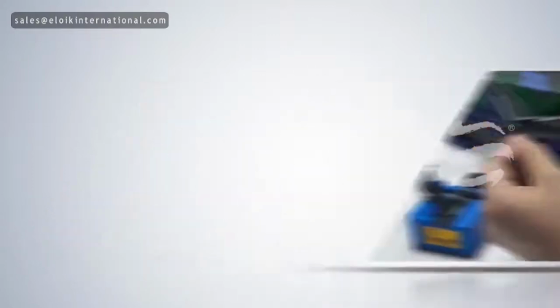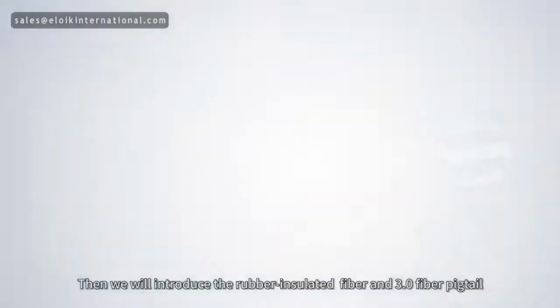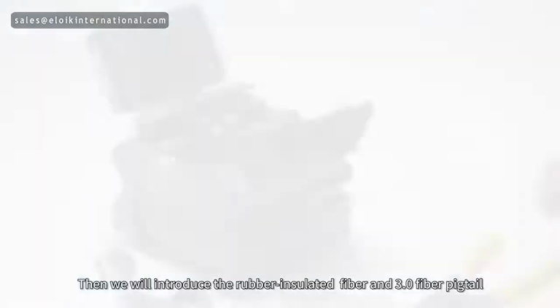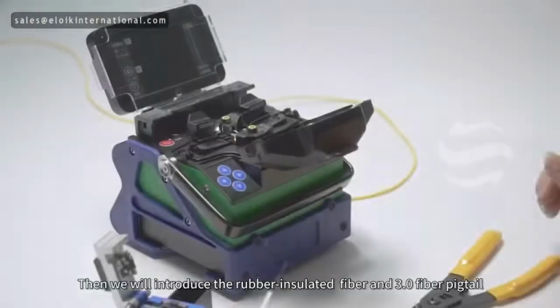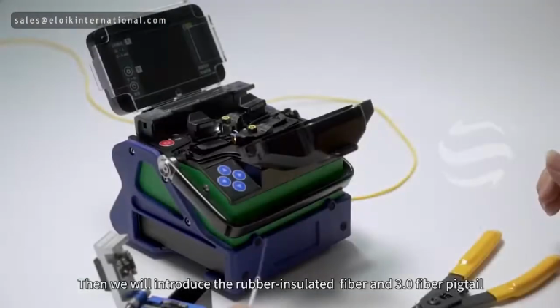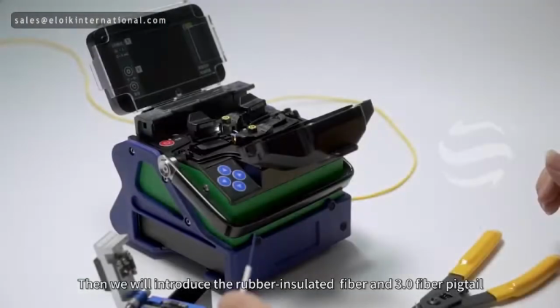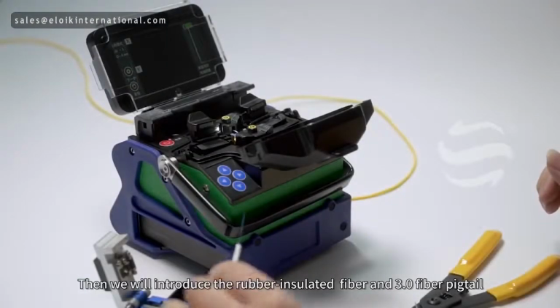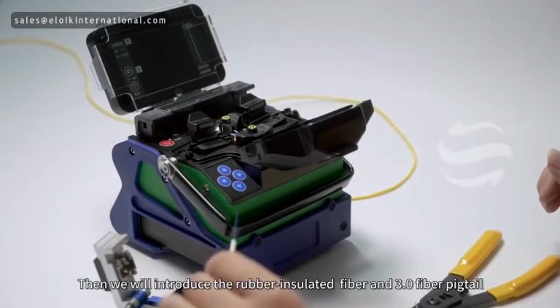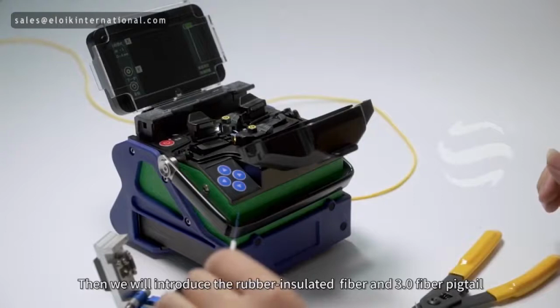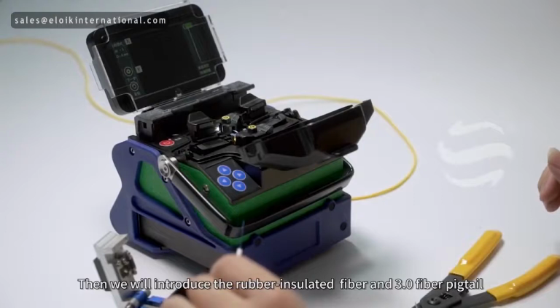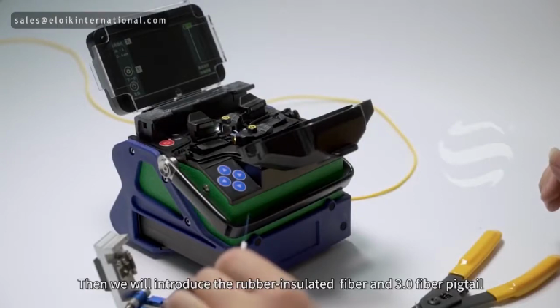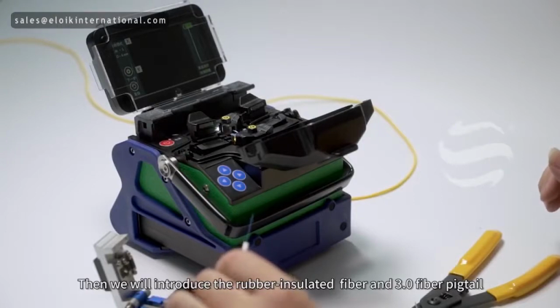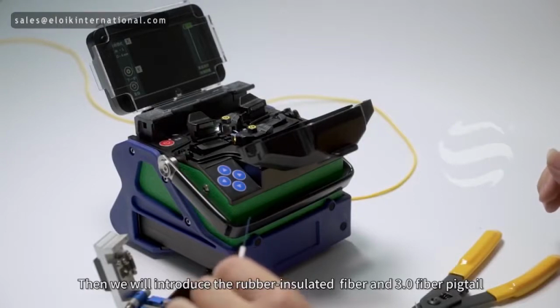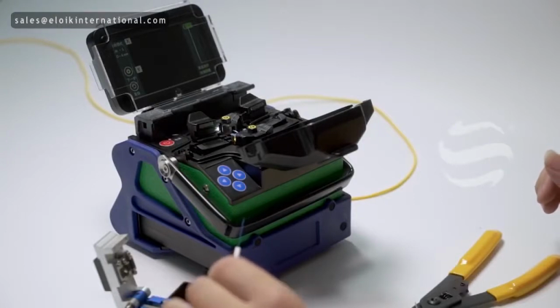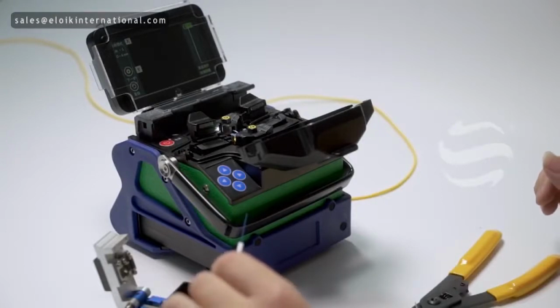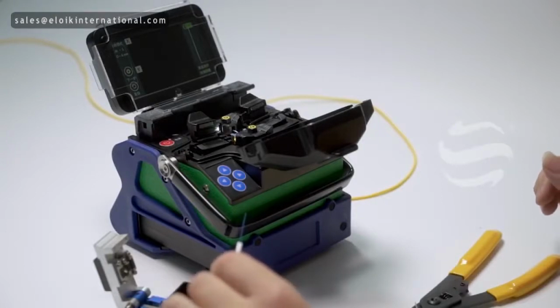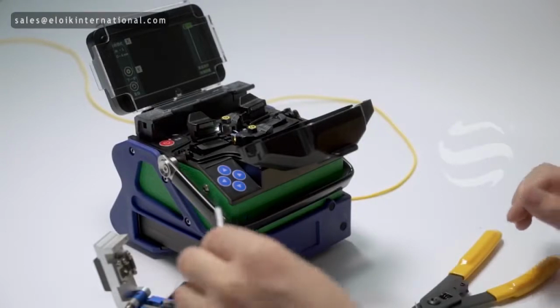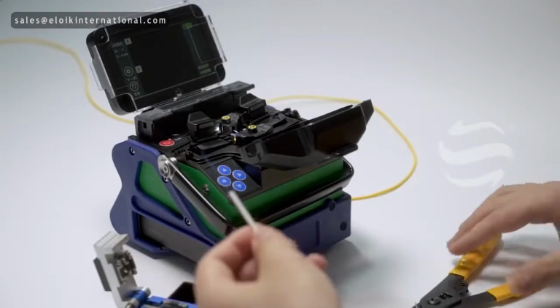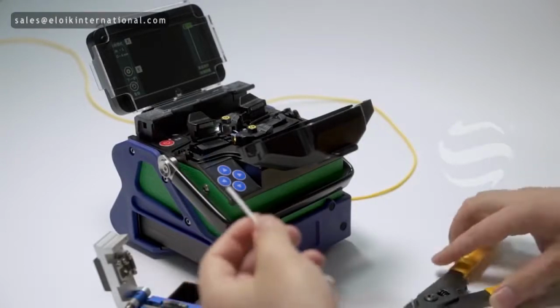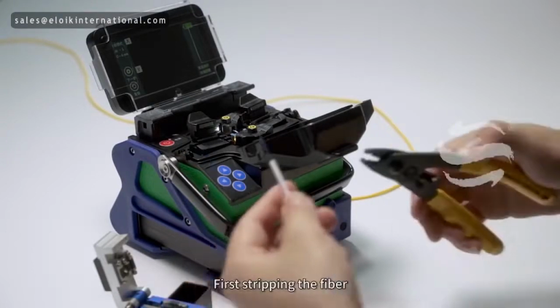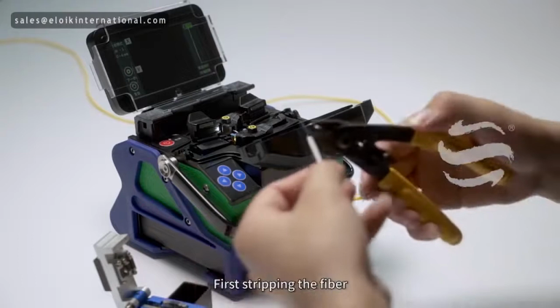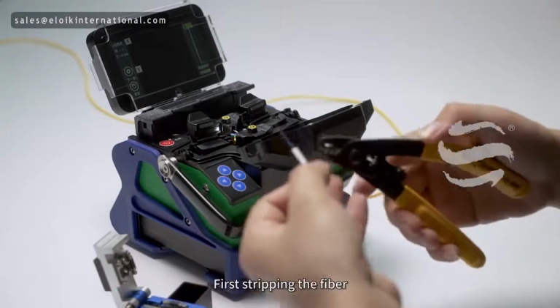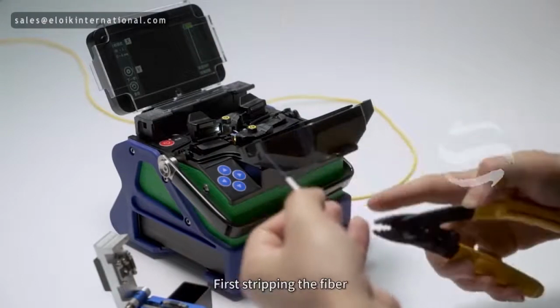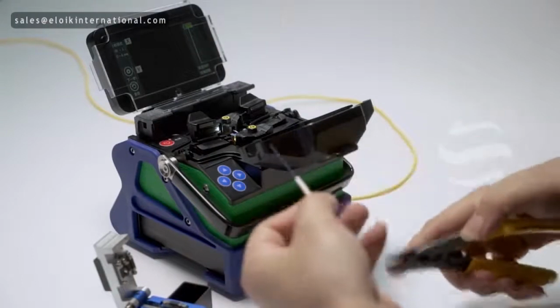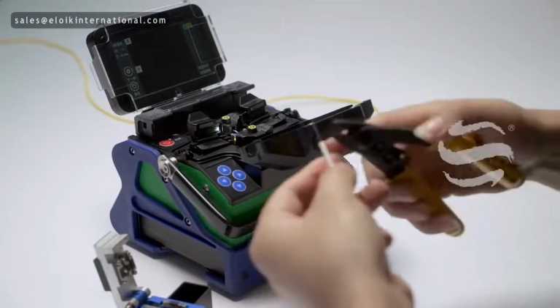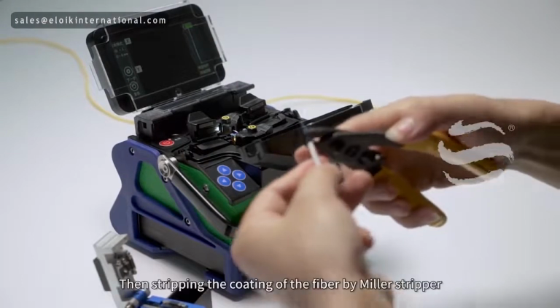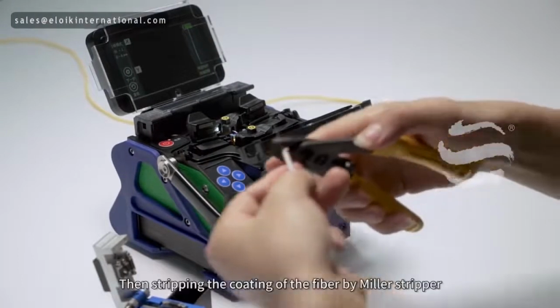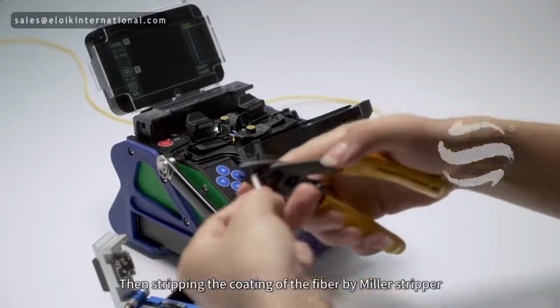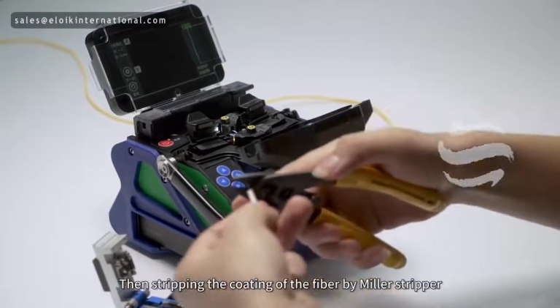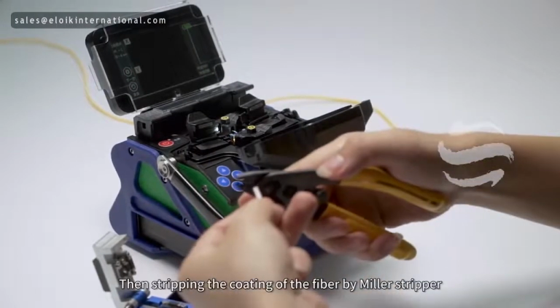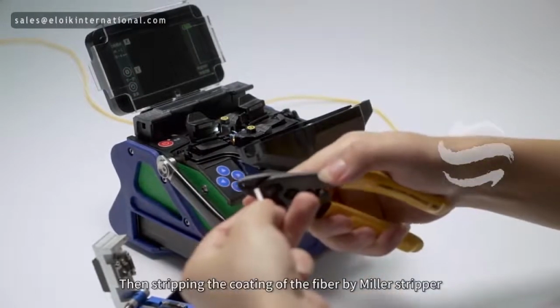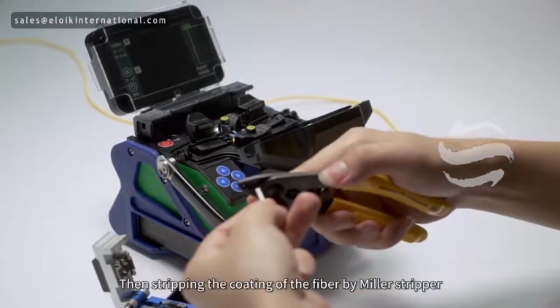We will introduce the rubber insulated fiber and 3.0 fiber pigtail. First, strip the fiber, then strip the coating of the fiber using a Miller Stripper.